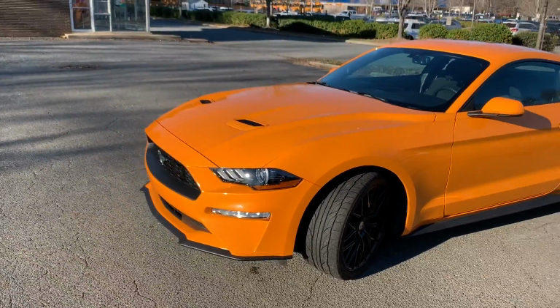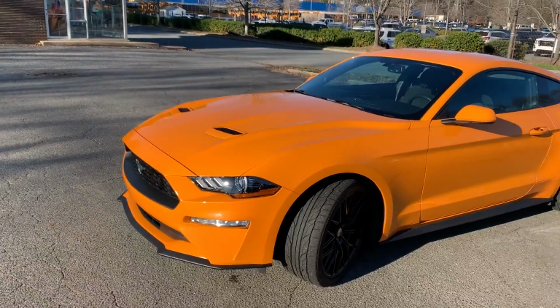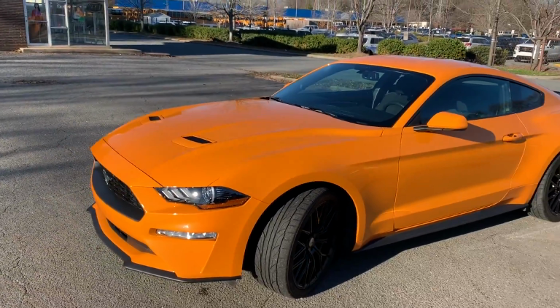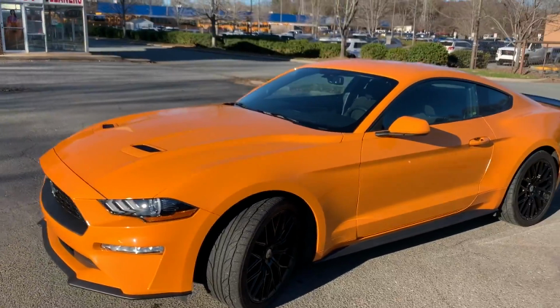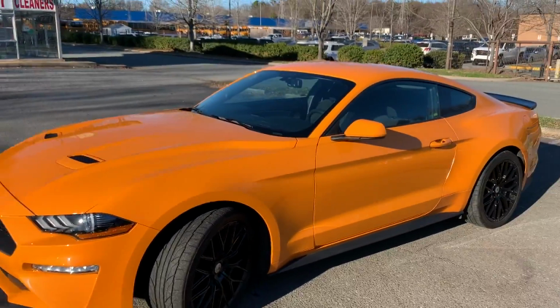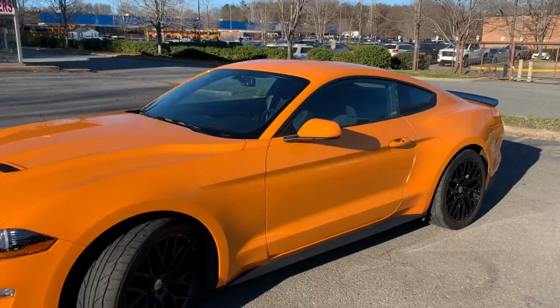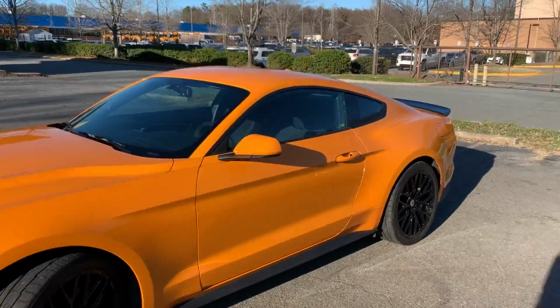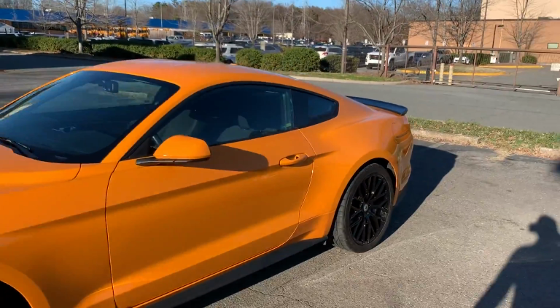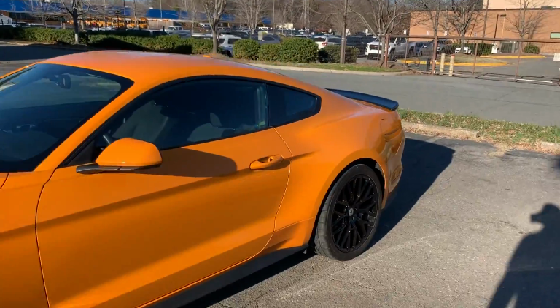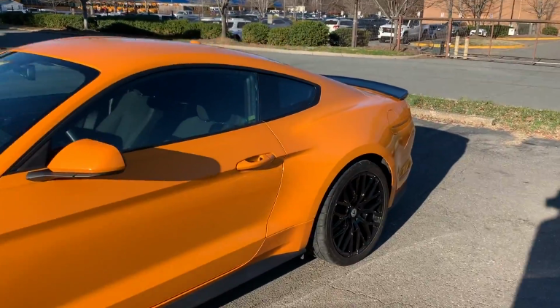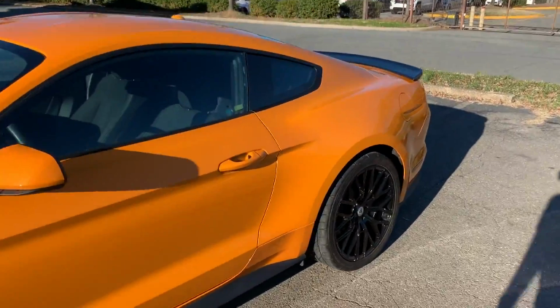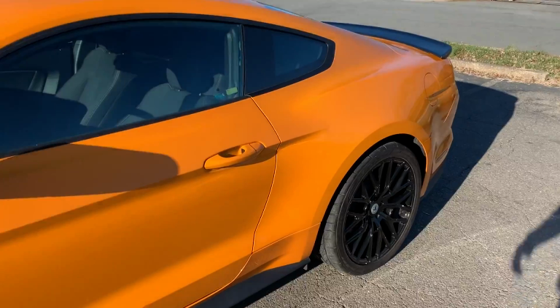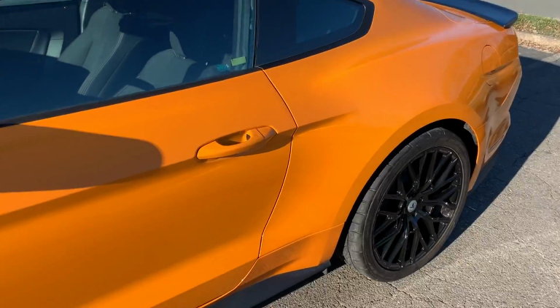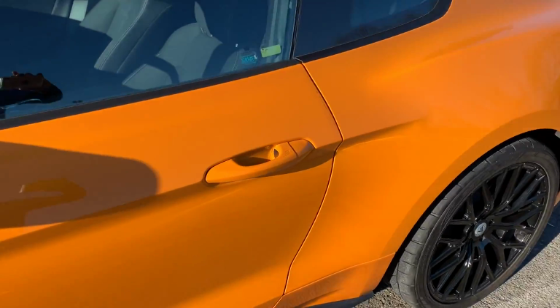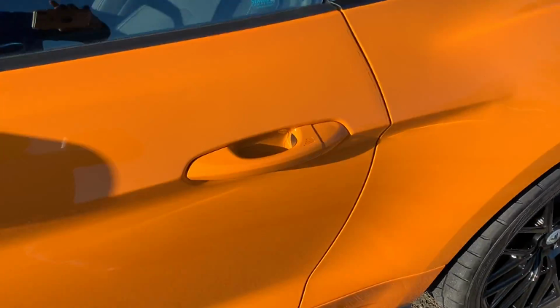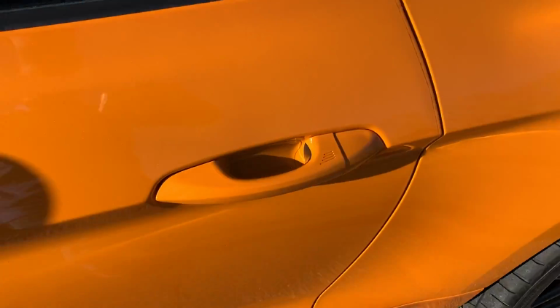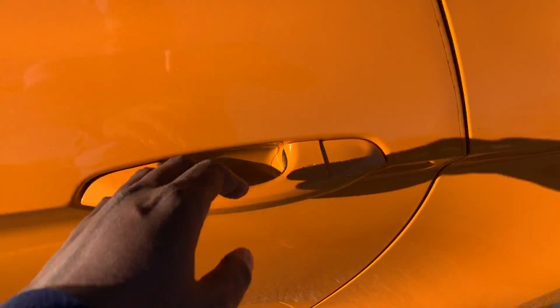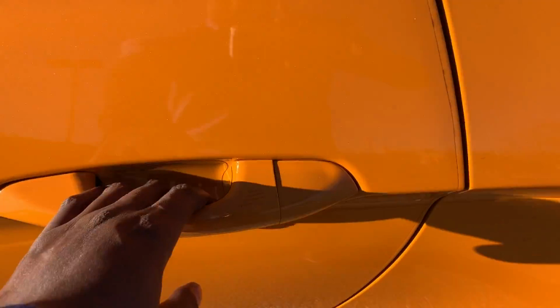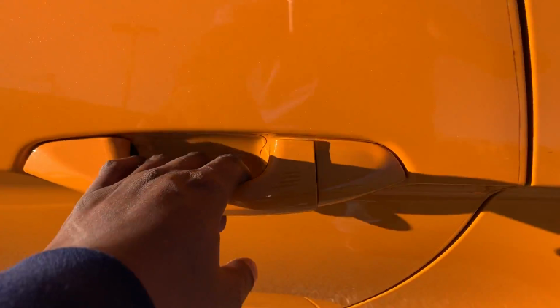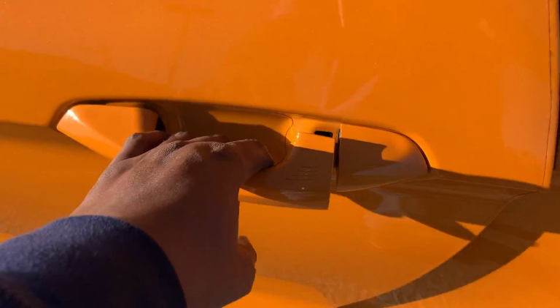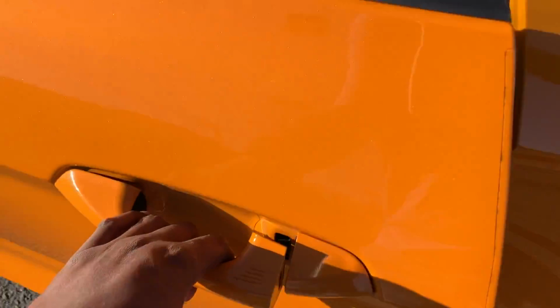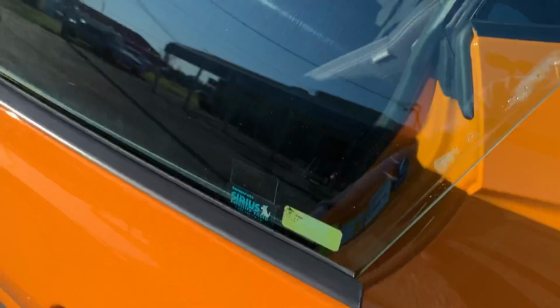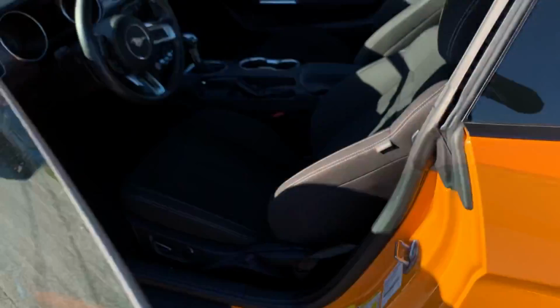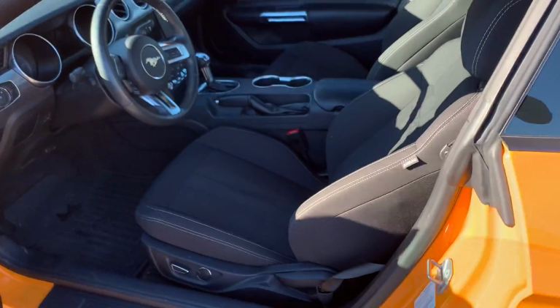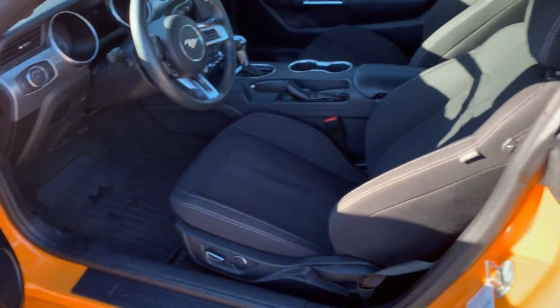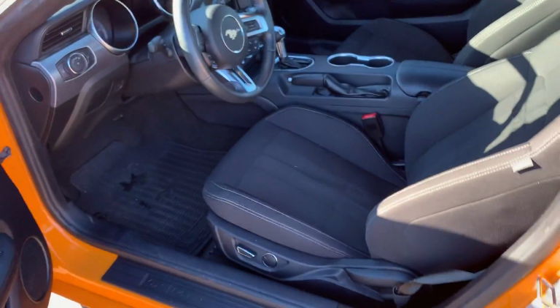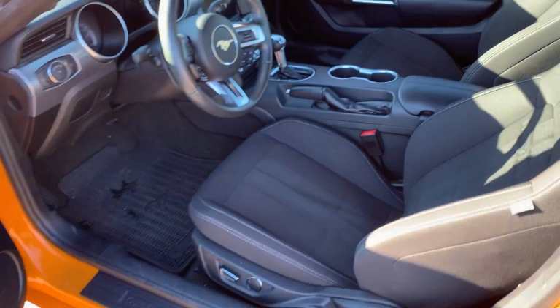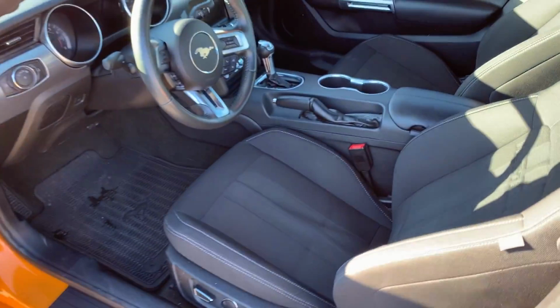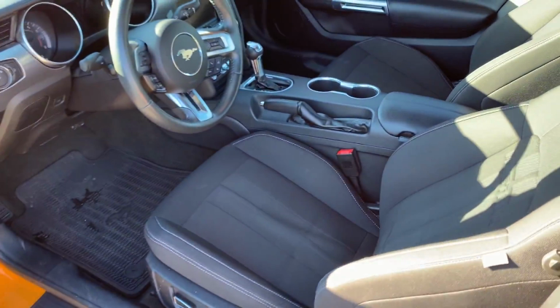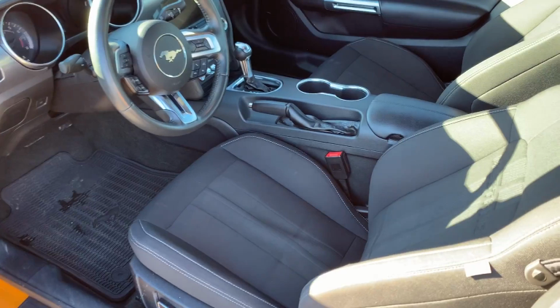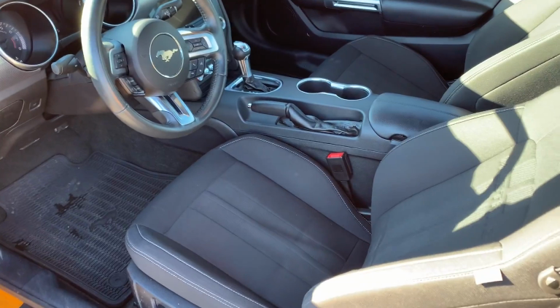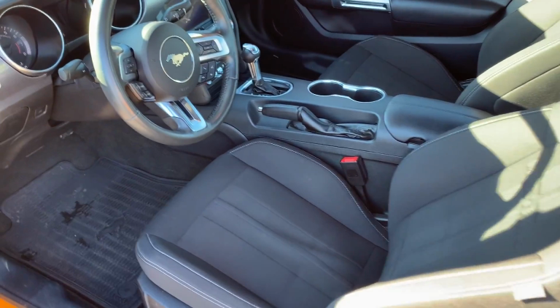Let's take a look at the inside and its many options. First of all, you have the convenience key so you can get in and out of this car without actually pressing a button on your key remote.